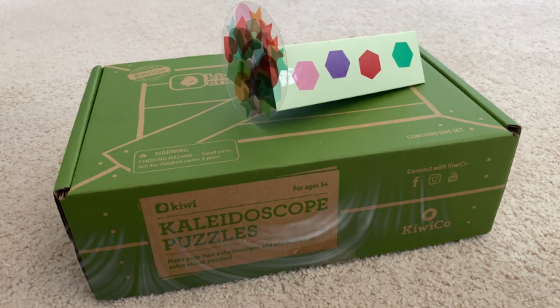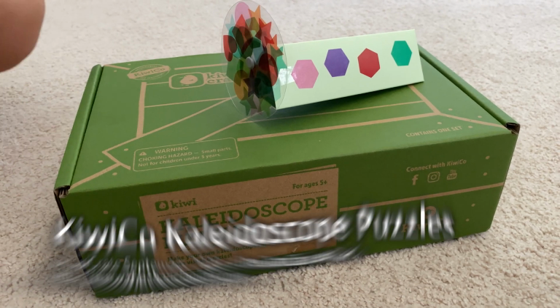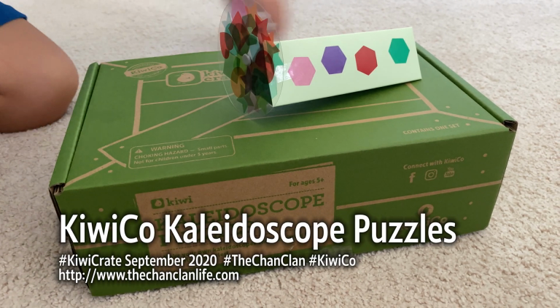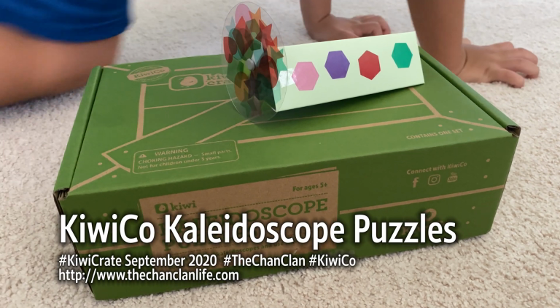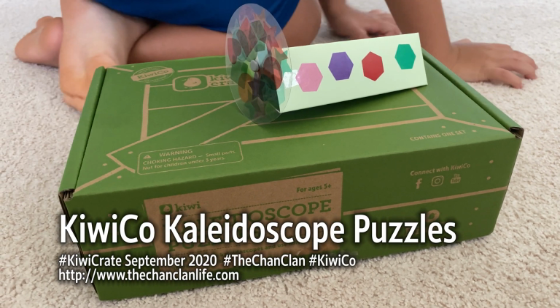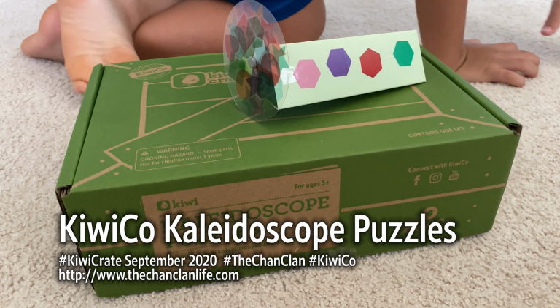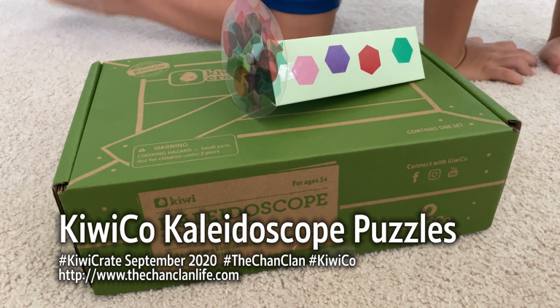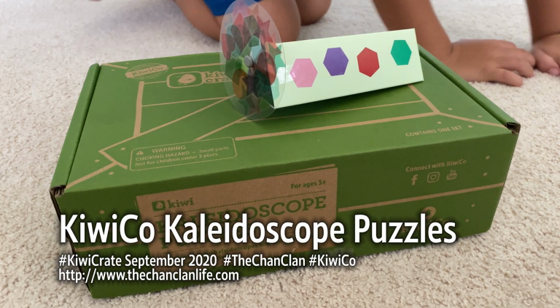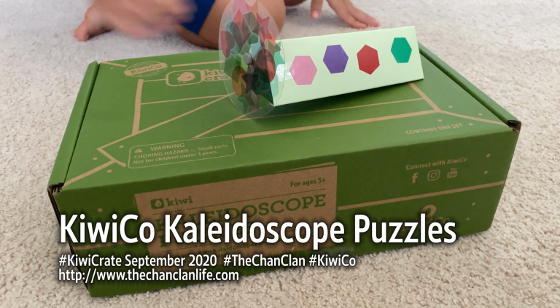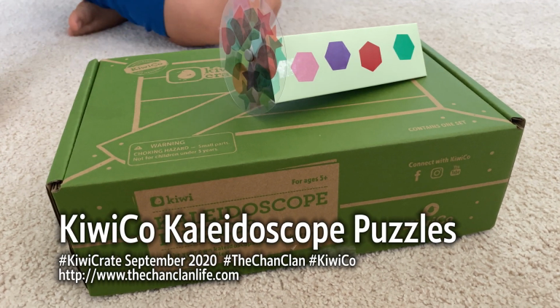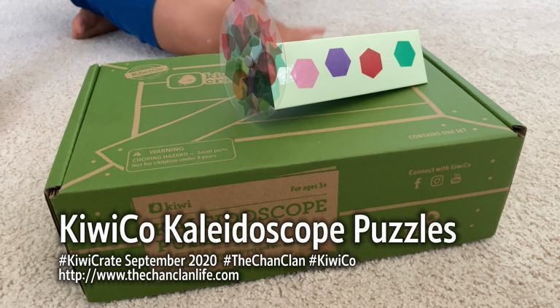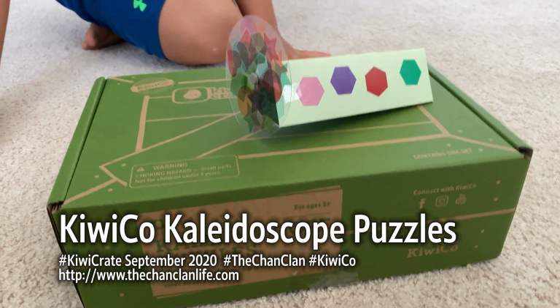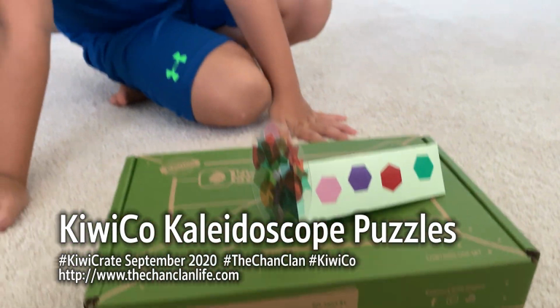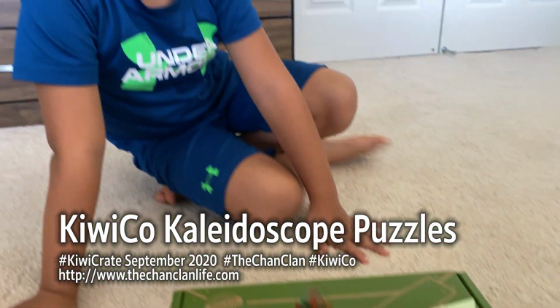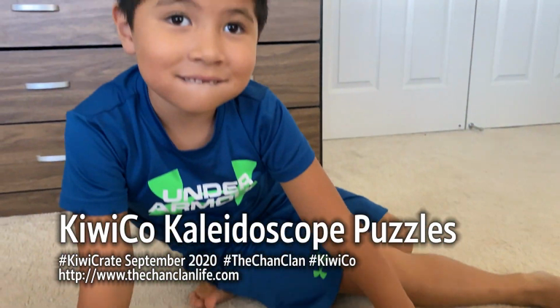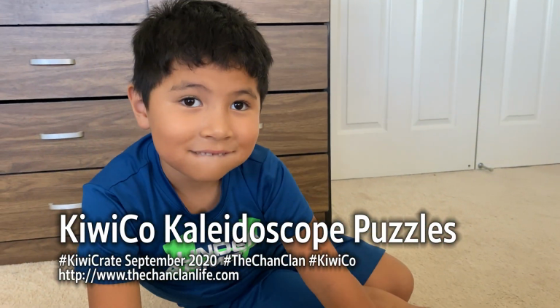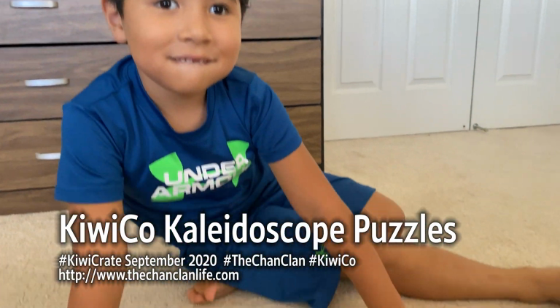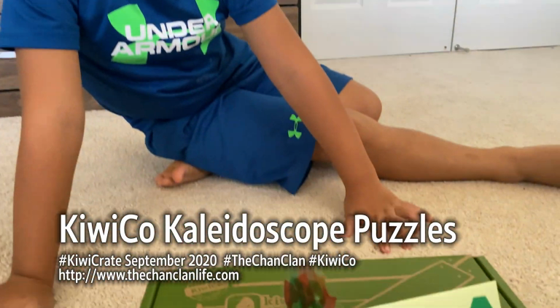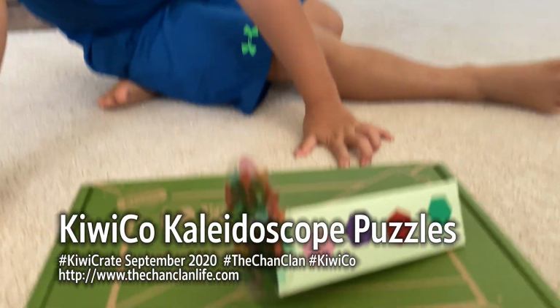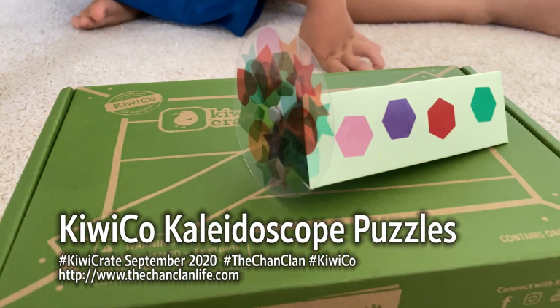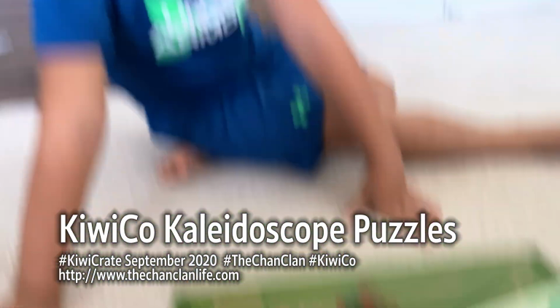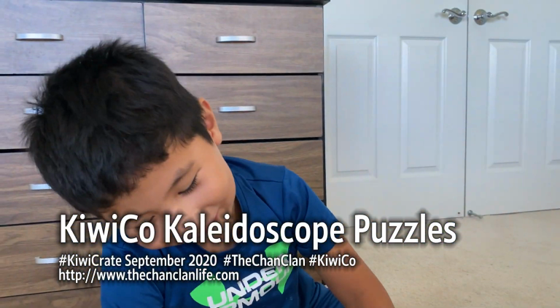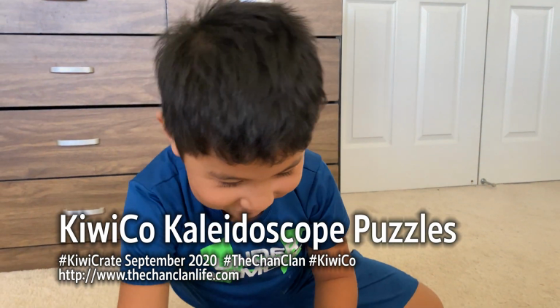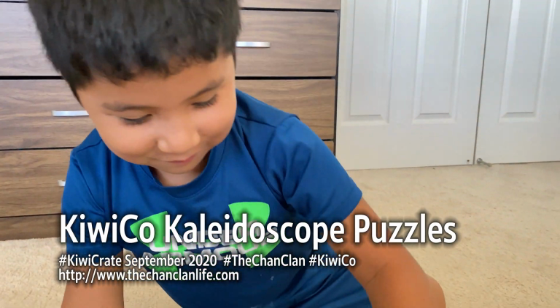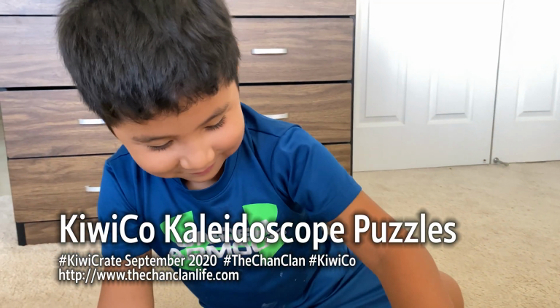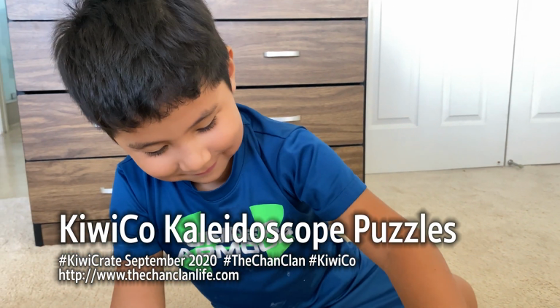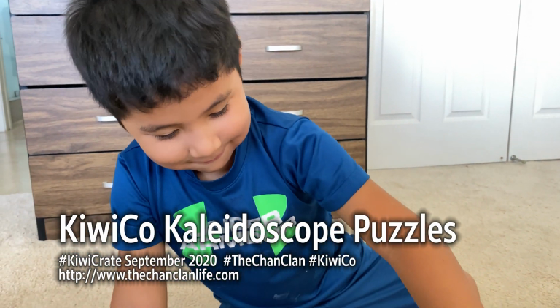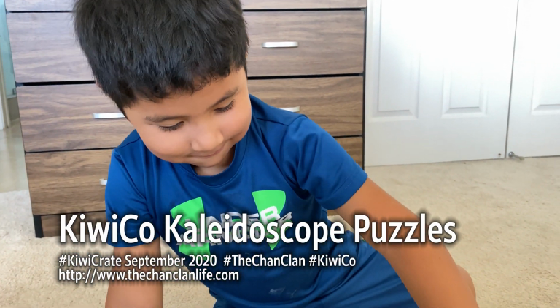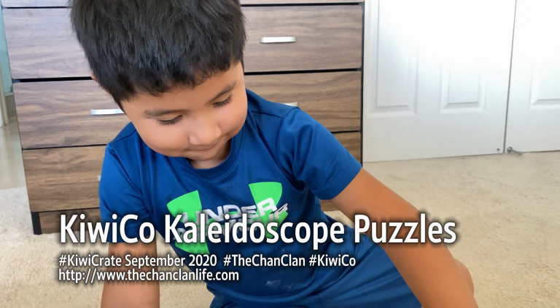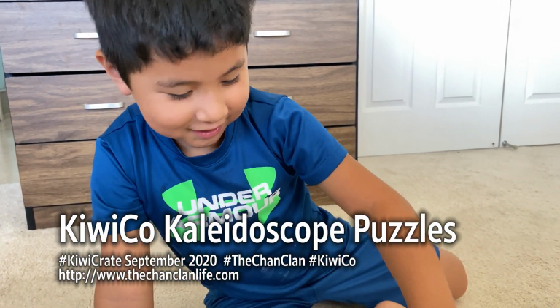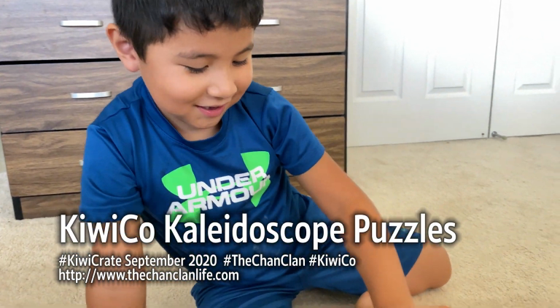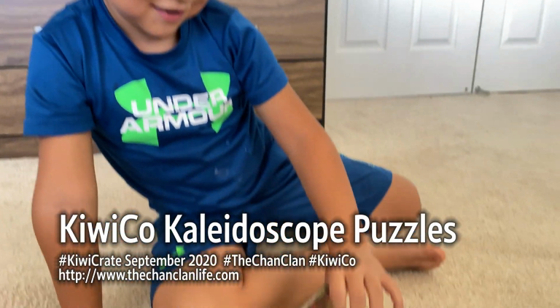Hey Chanclan KiwiCrate viewers! We have the KiwiCrate Kaleidoscope puzzles that Lucas has built. Not really all by himself — he worked on this with Dougie. Dougie helped you?